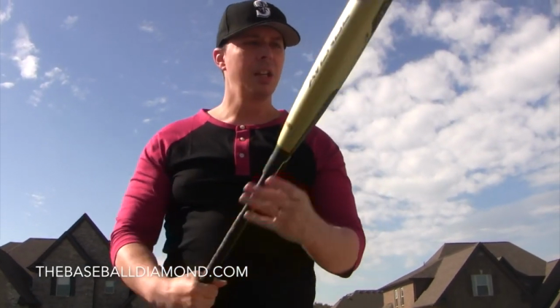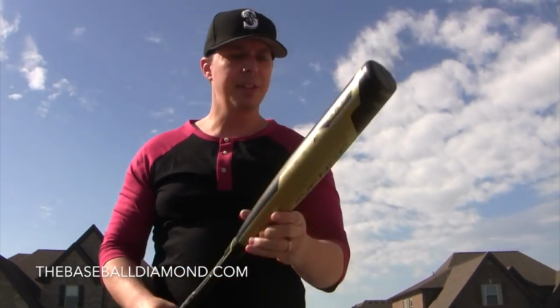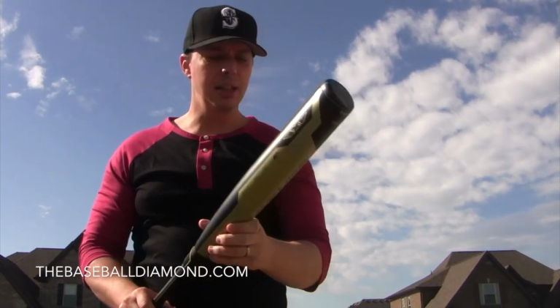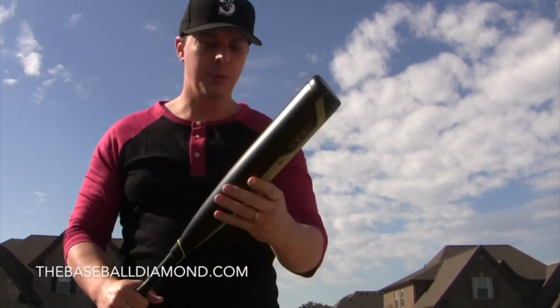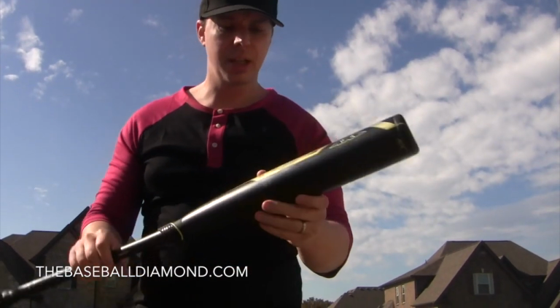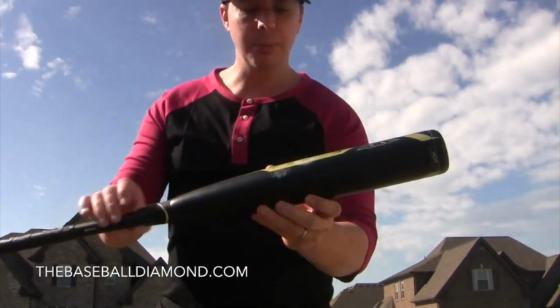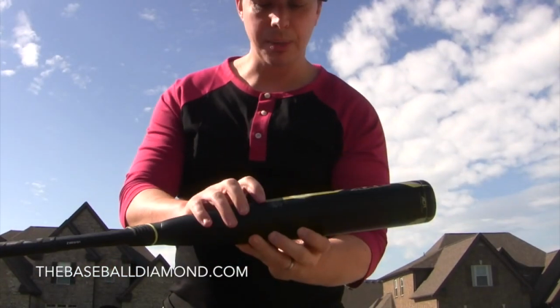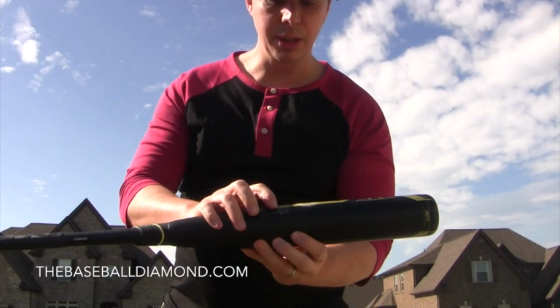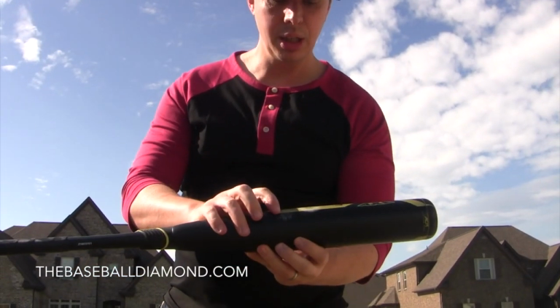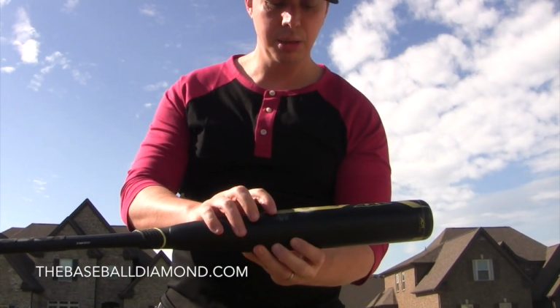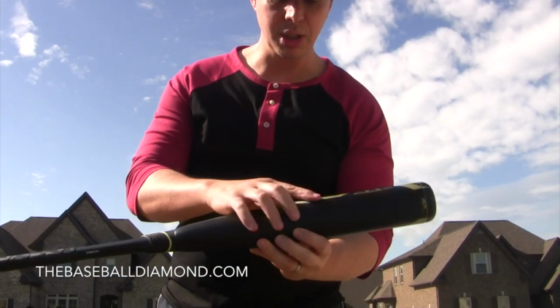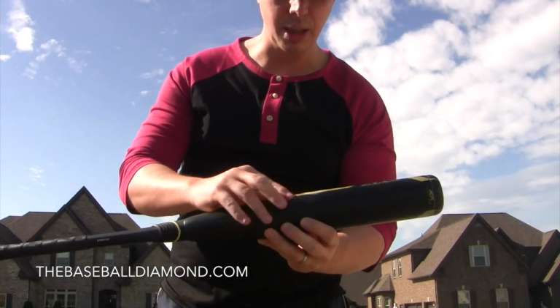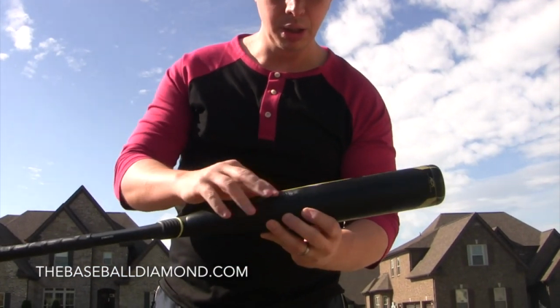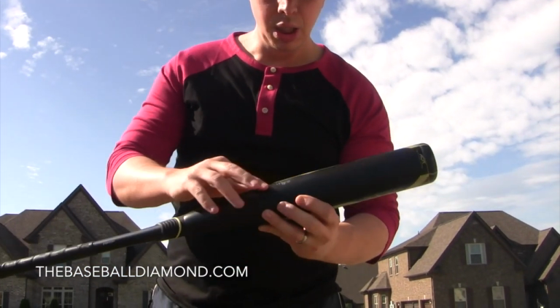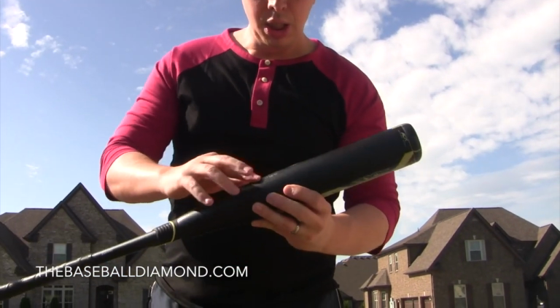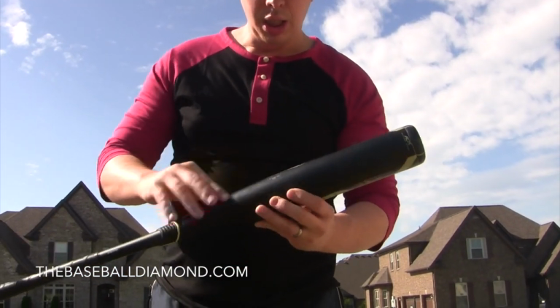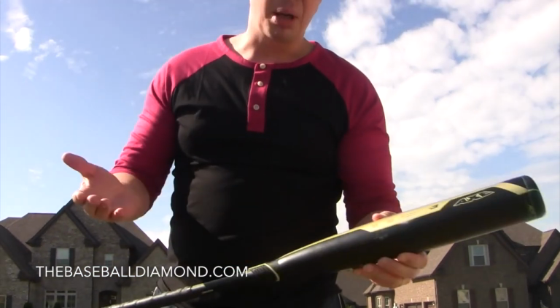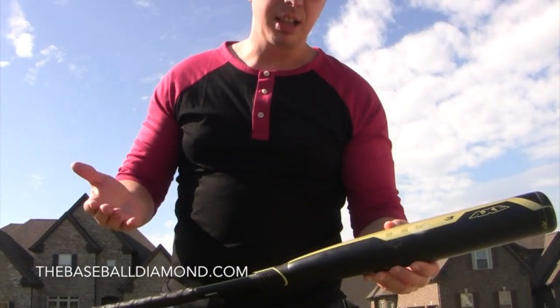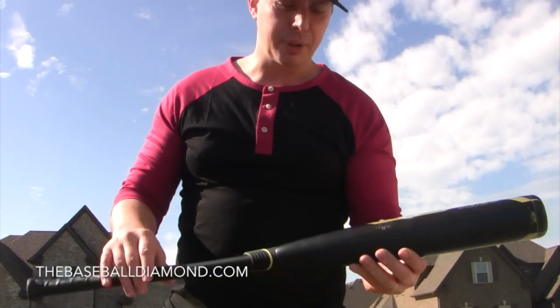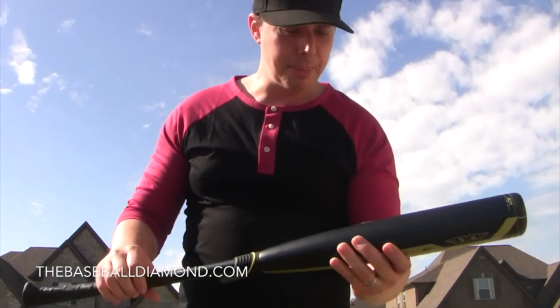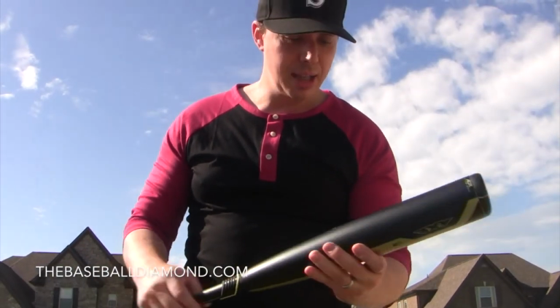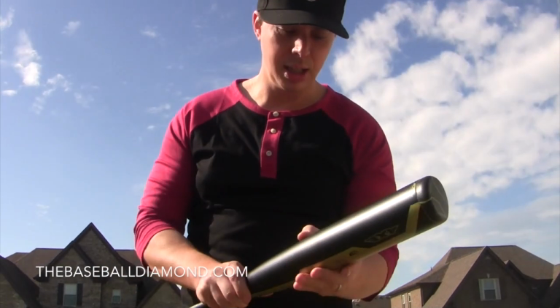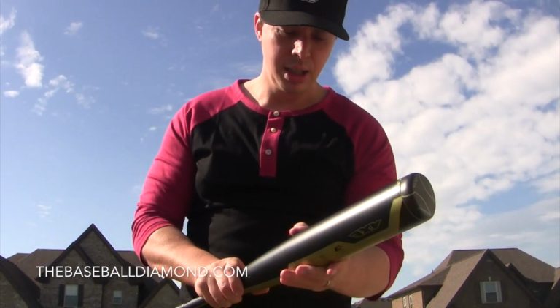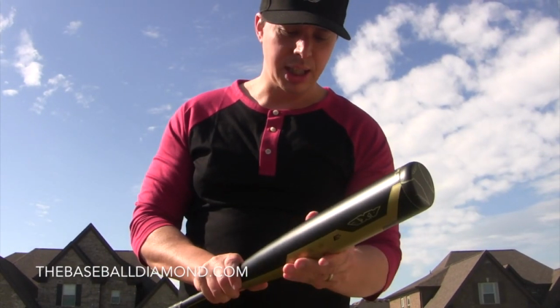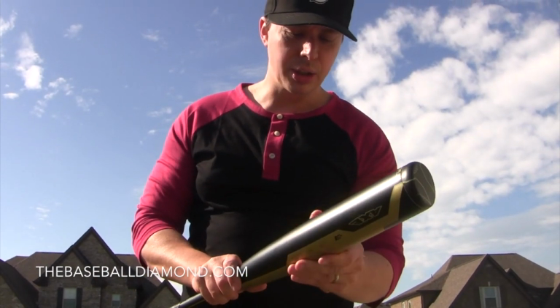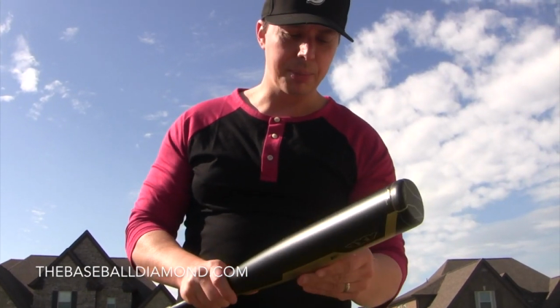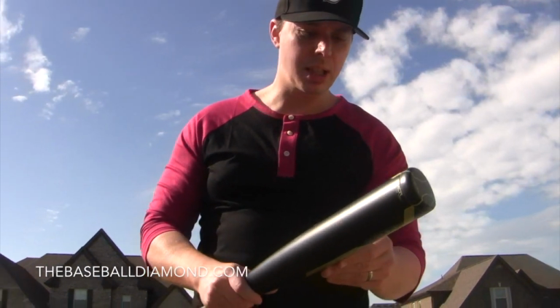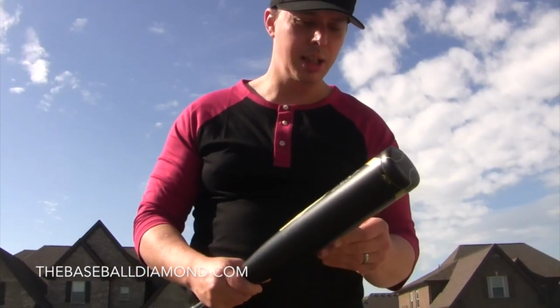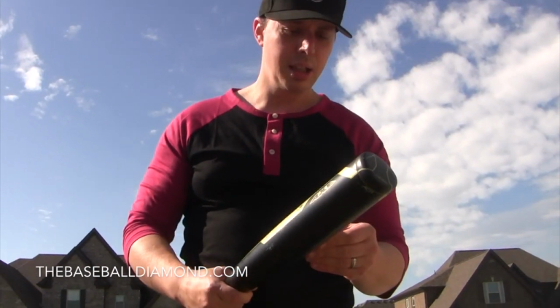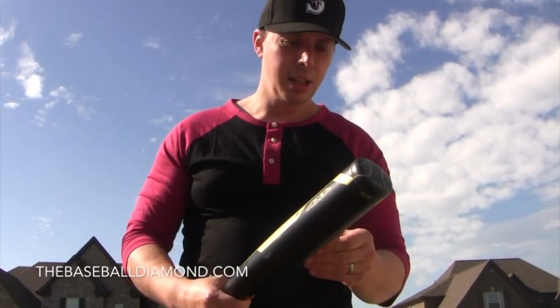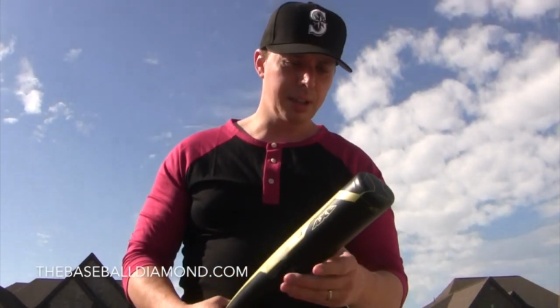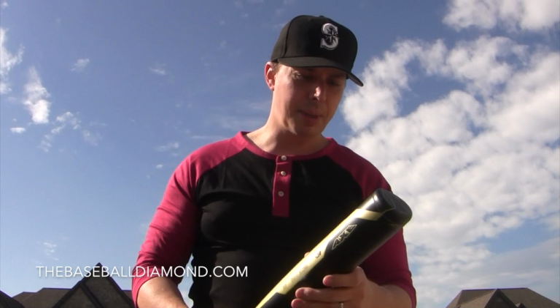The only thing I didn't like was that it marks up pretty good. You can clean it up — I'd probably clean it up after every at-bat. I like to look good up there, but I really like the bat.